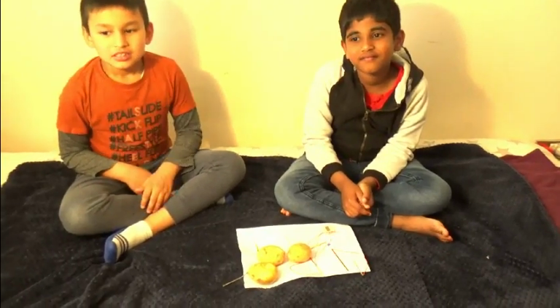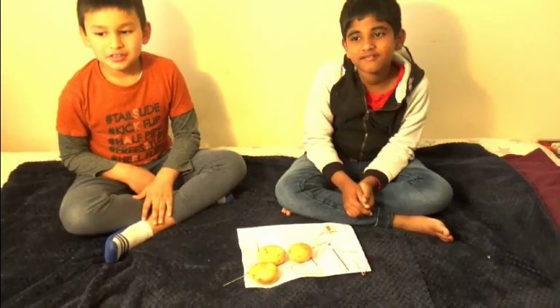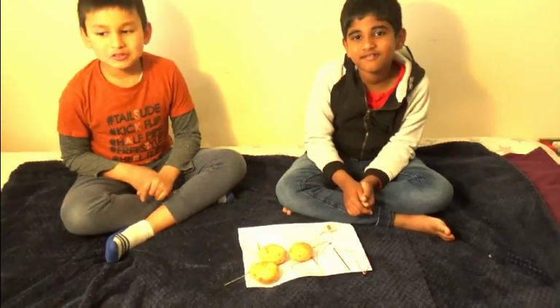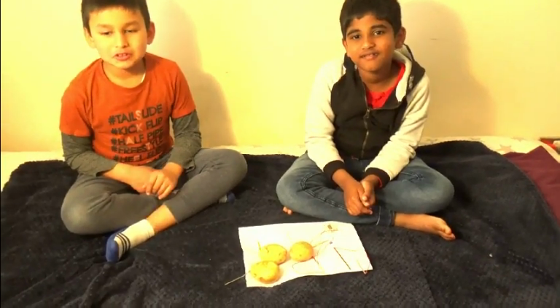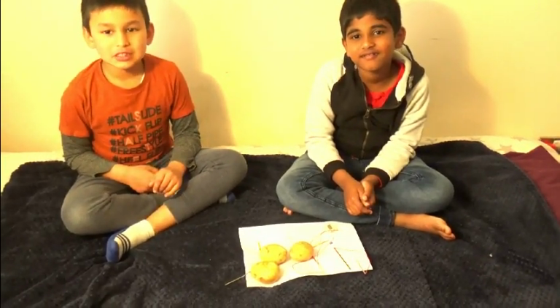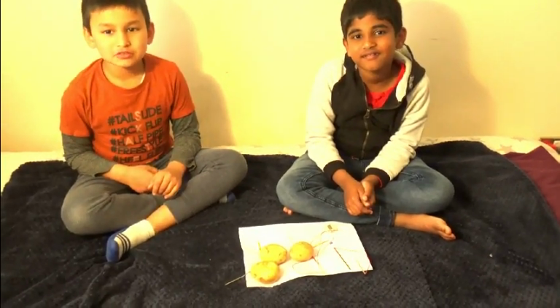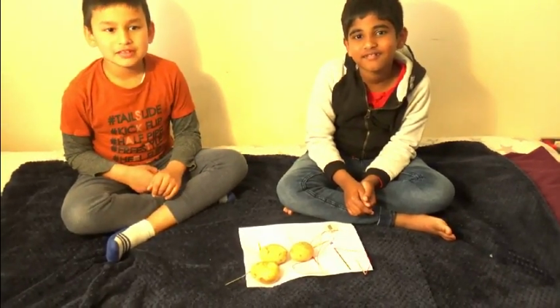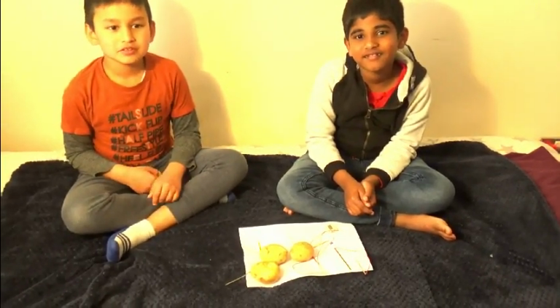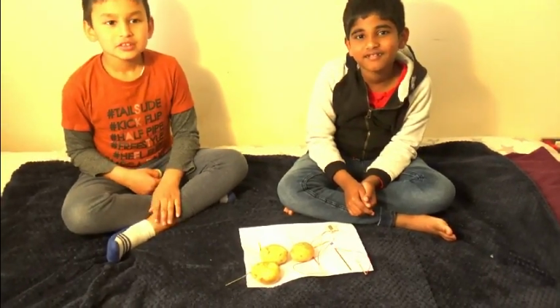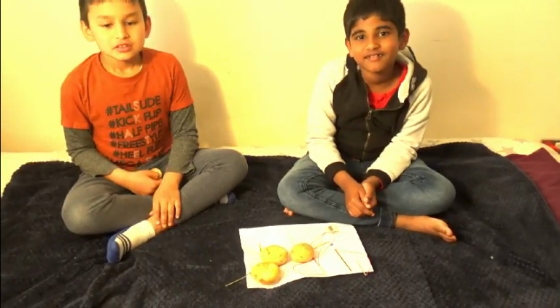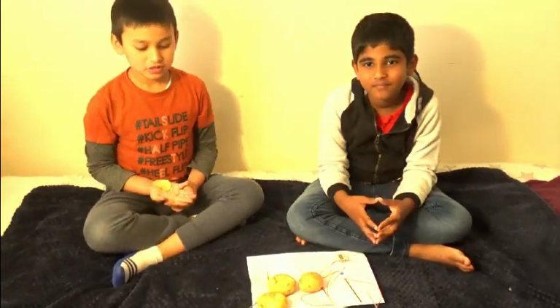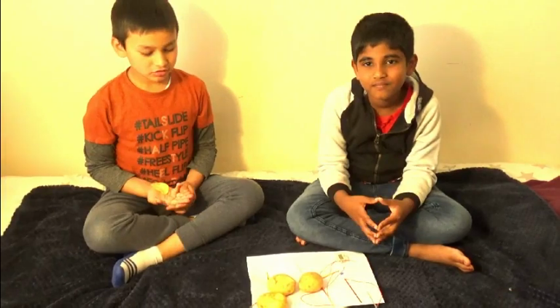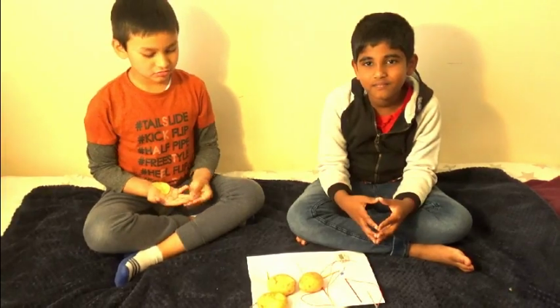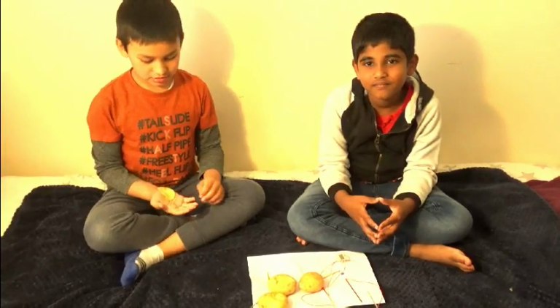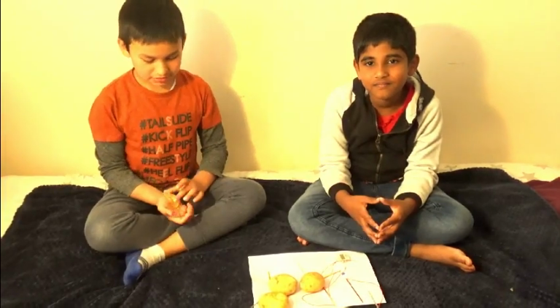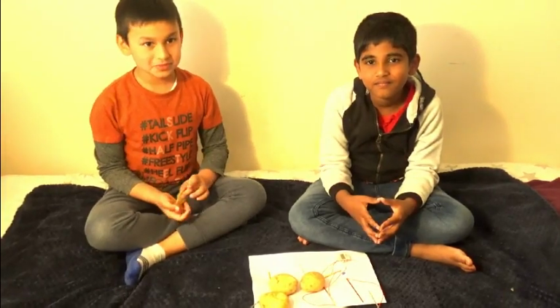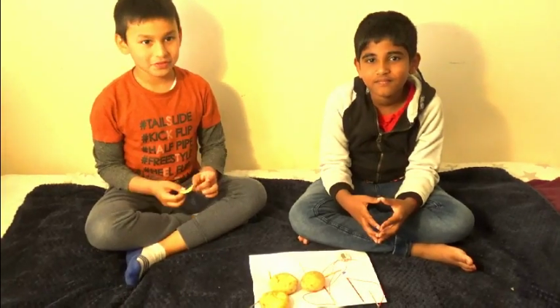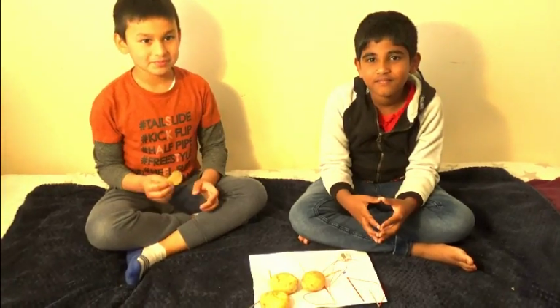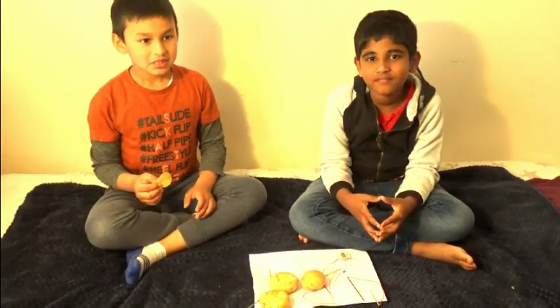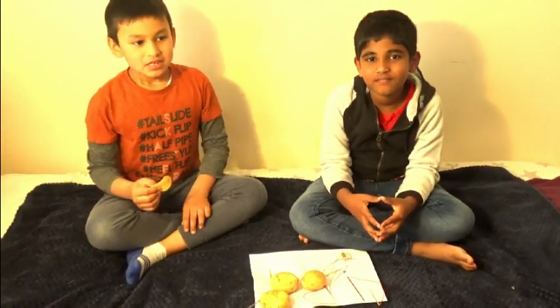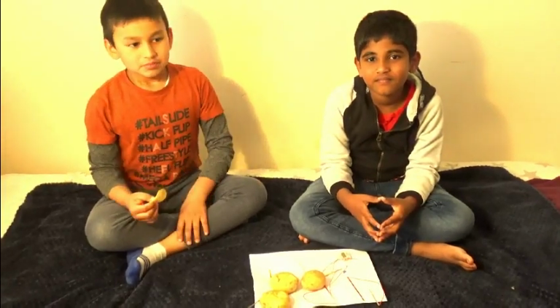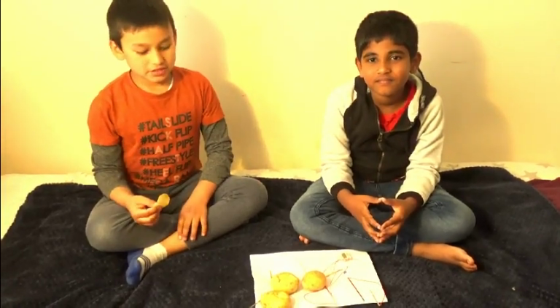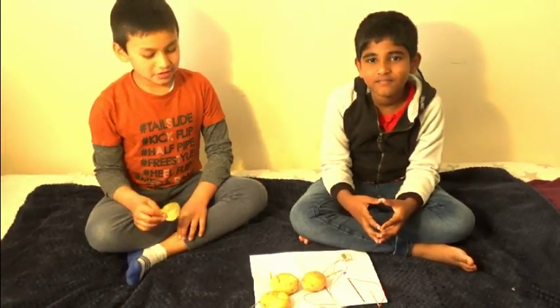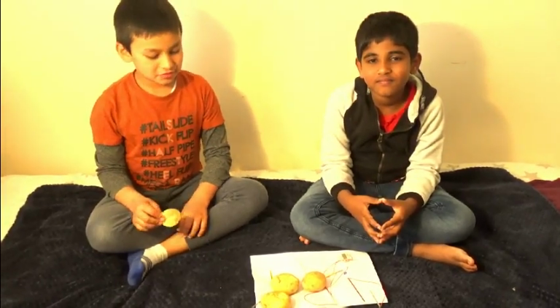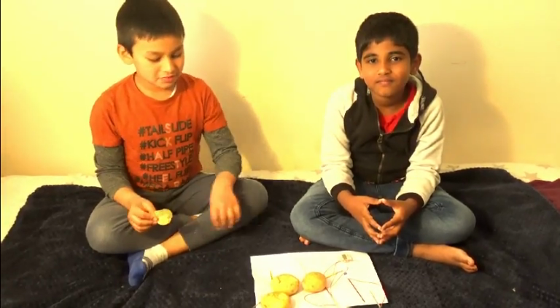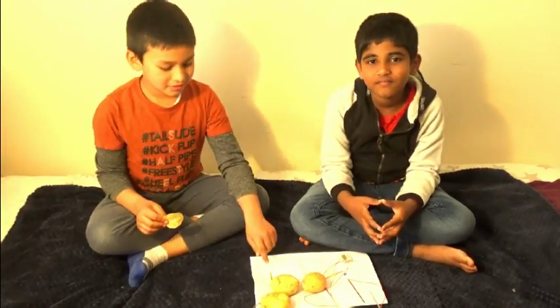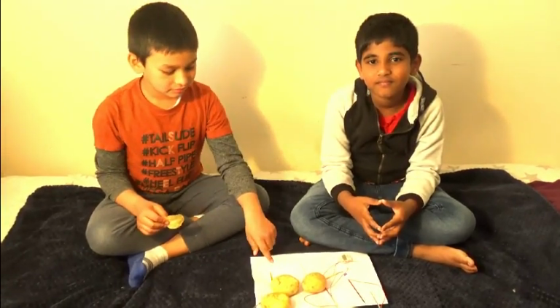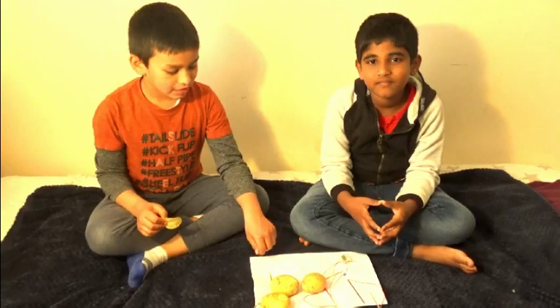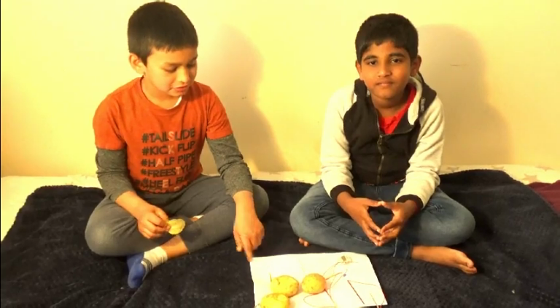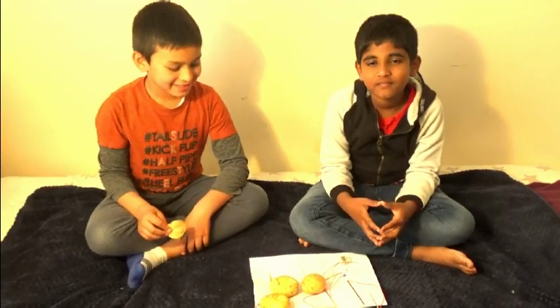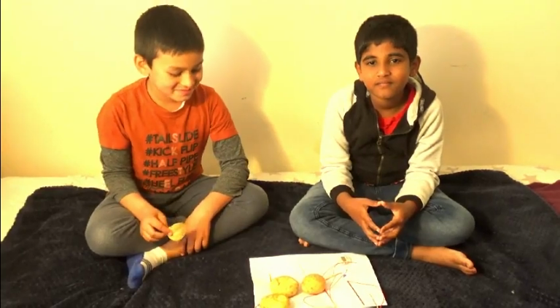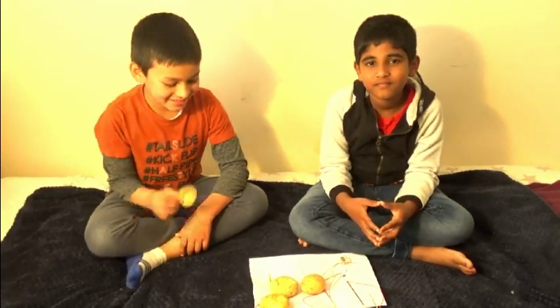We are going to start the experiment now. Not only can you make chips from potato, you can also make electricity from potato.